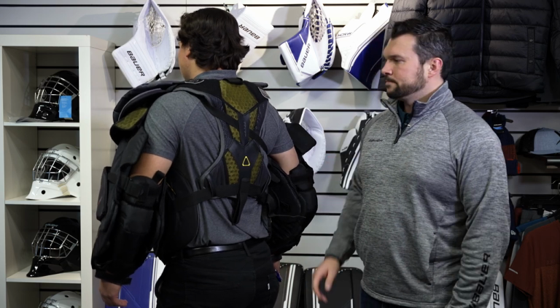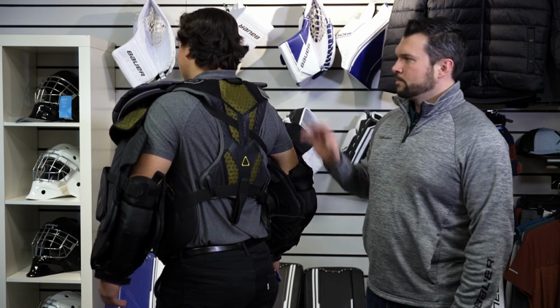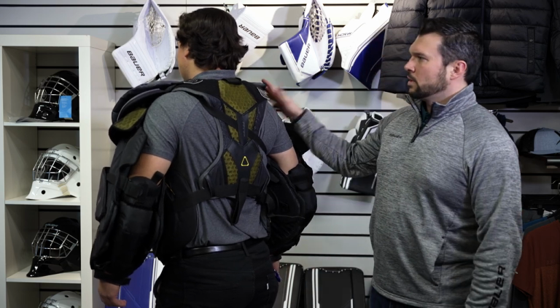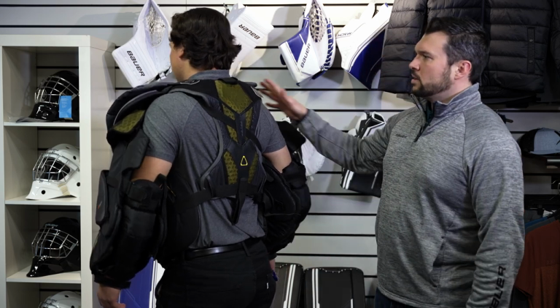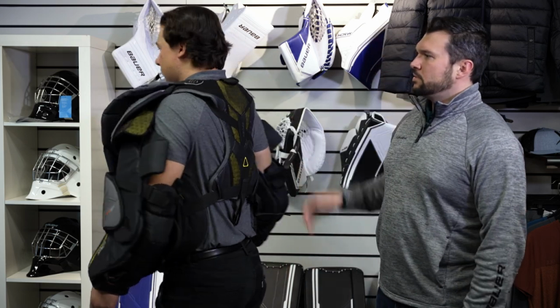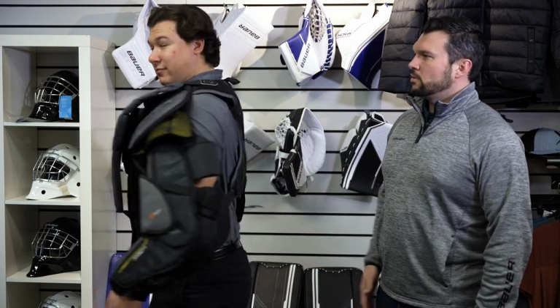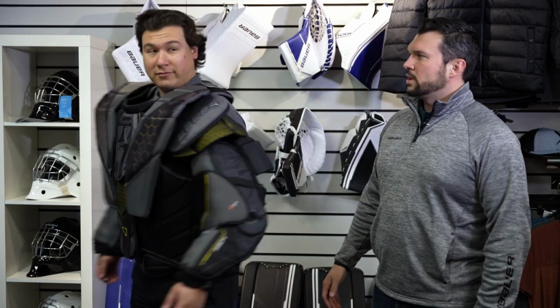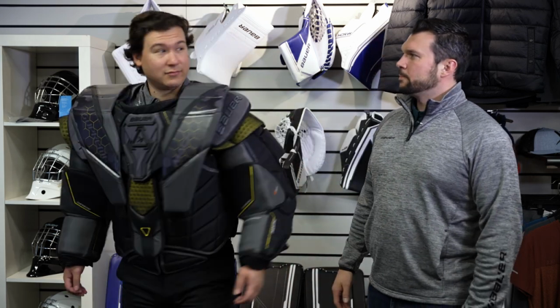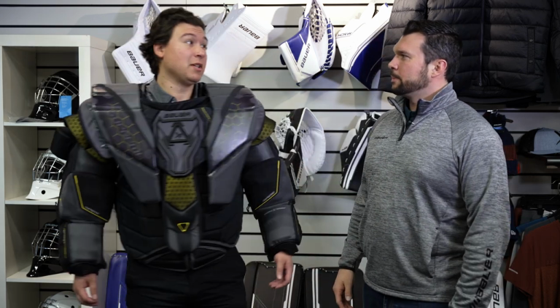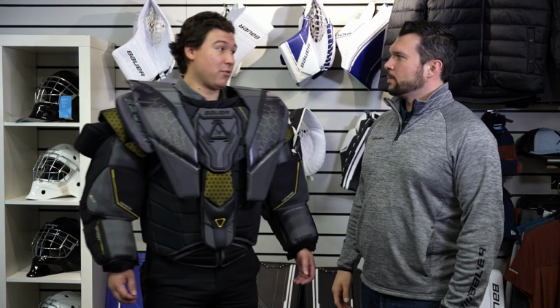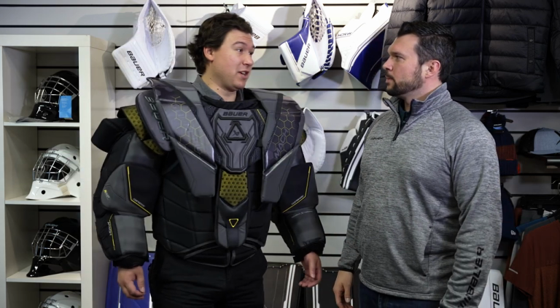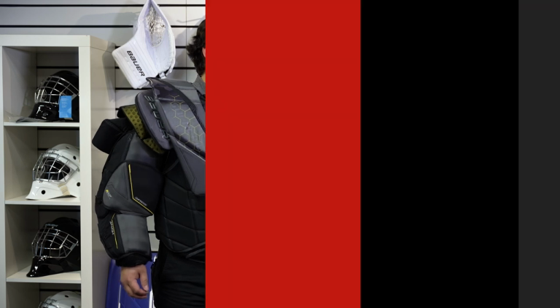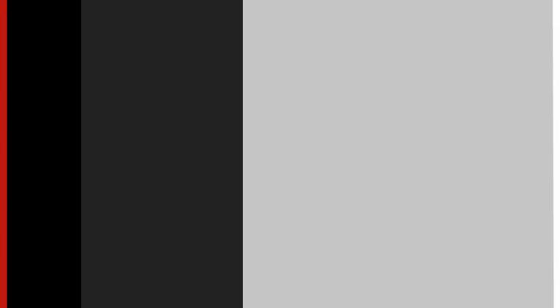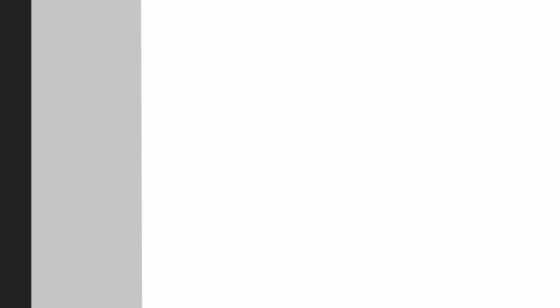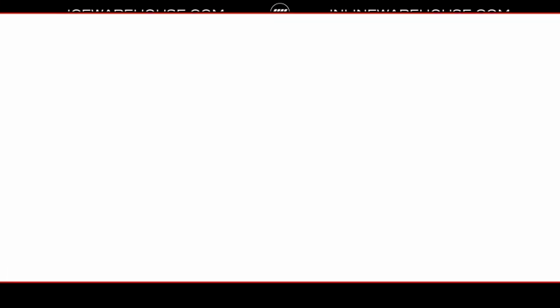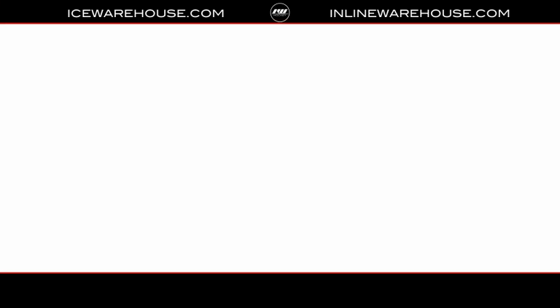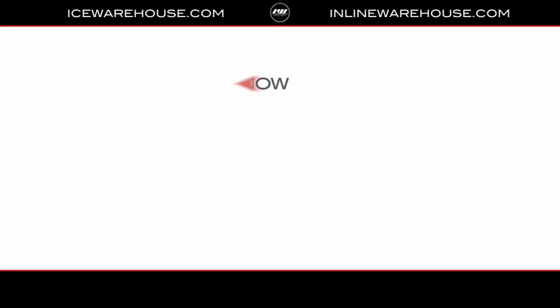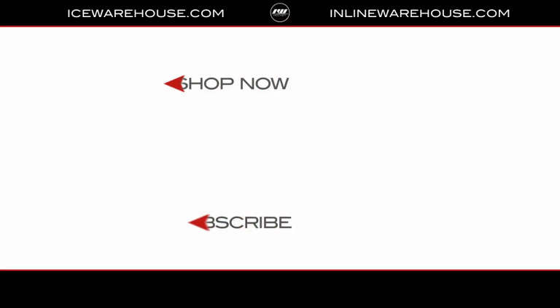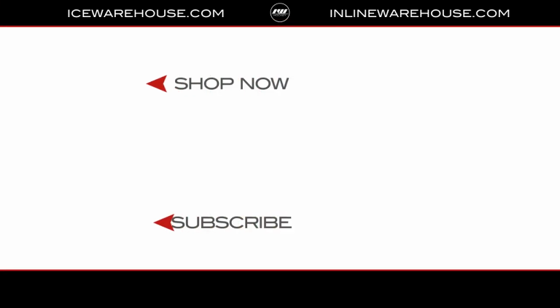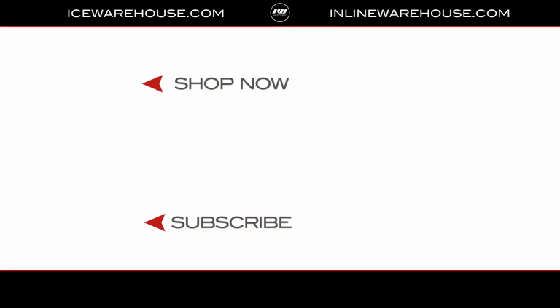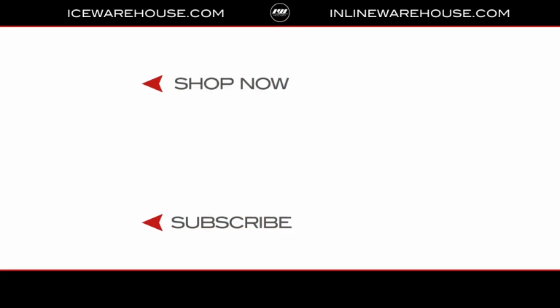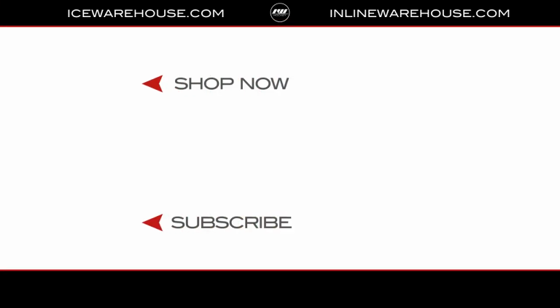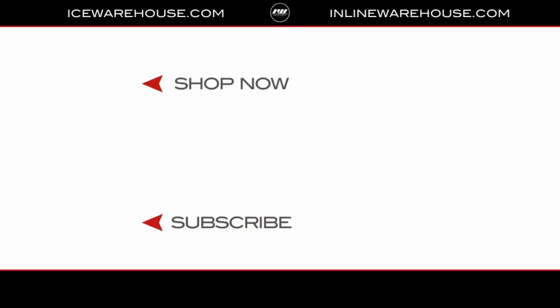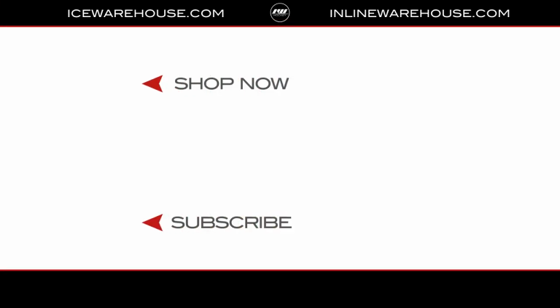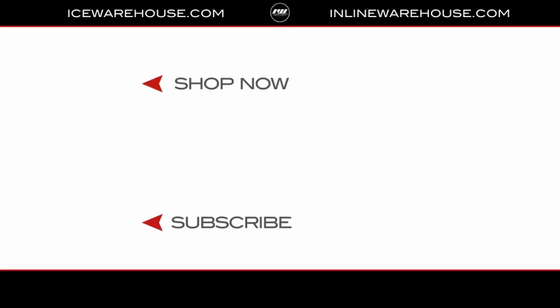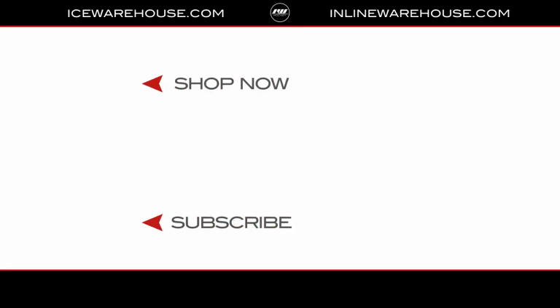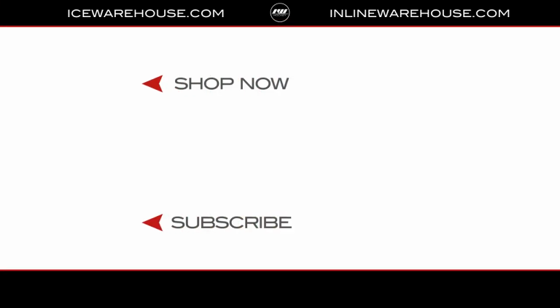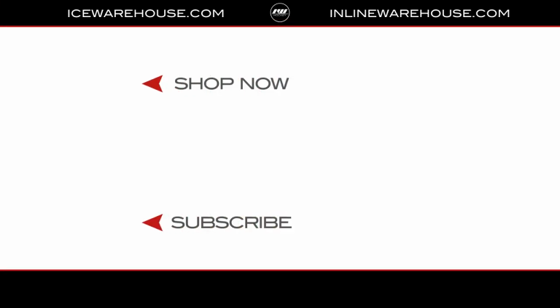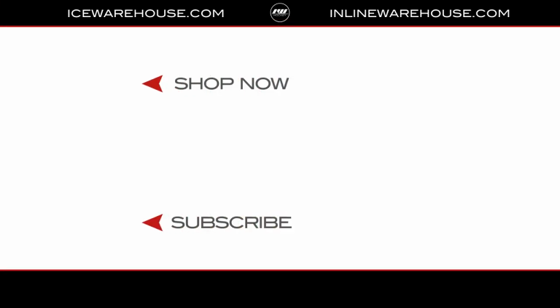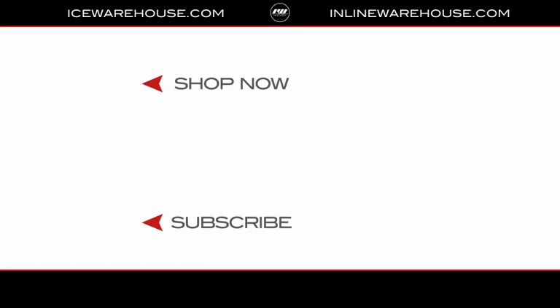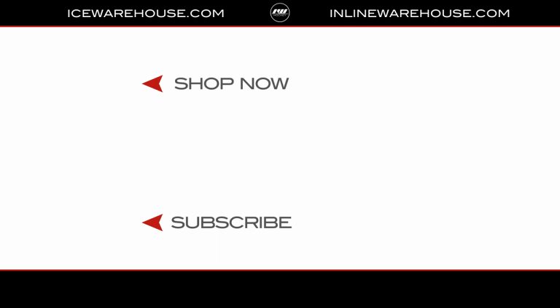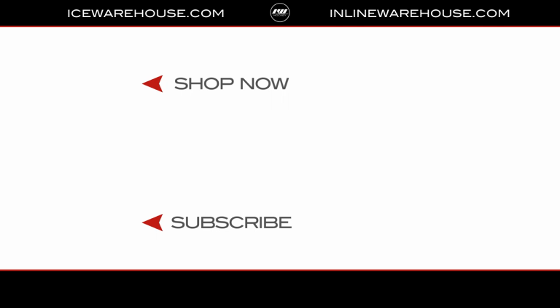How's that feel overall, Ian? Pretty good. Go visit icewarehouse.com for all your goalie needs and find out more about the Supreme Mach Chest Protector.